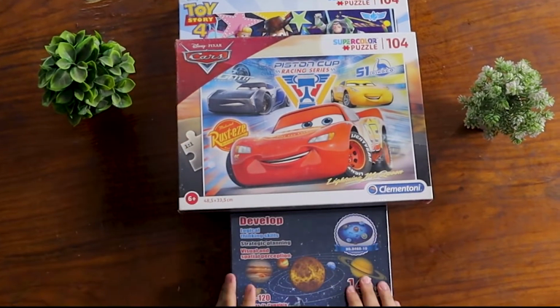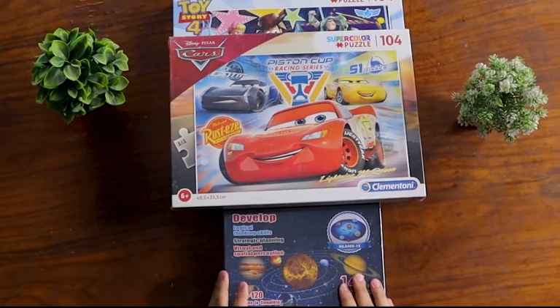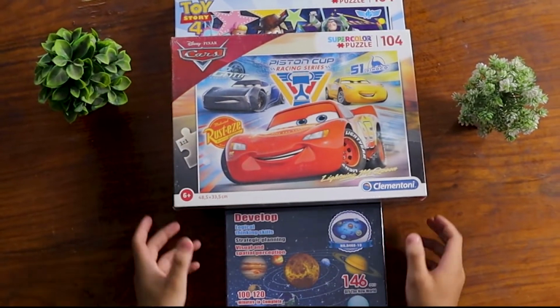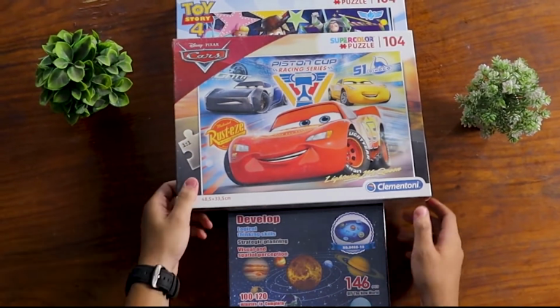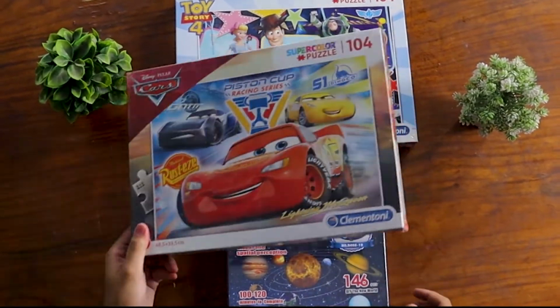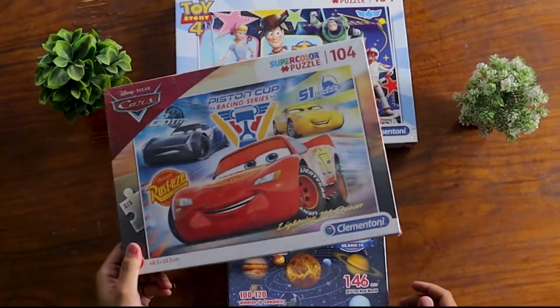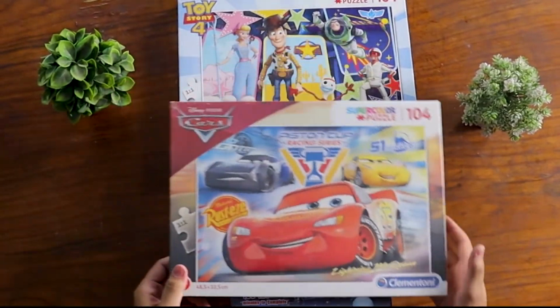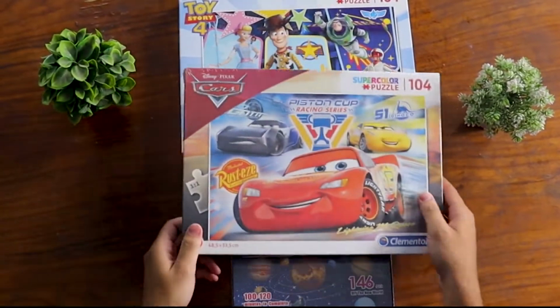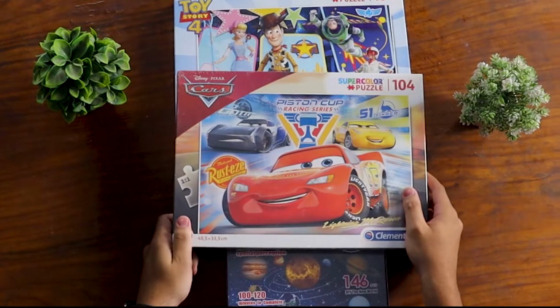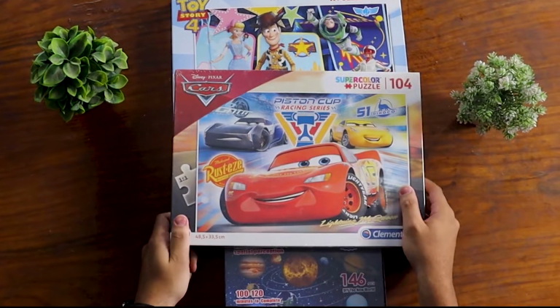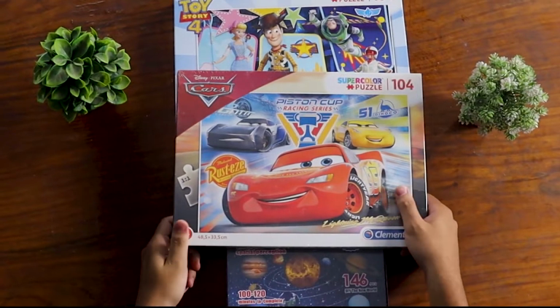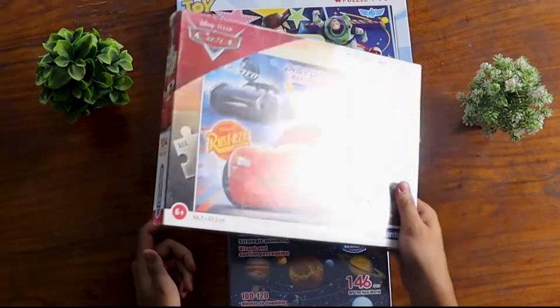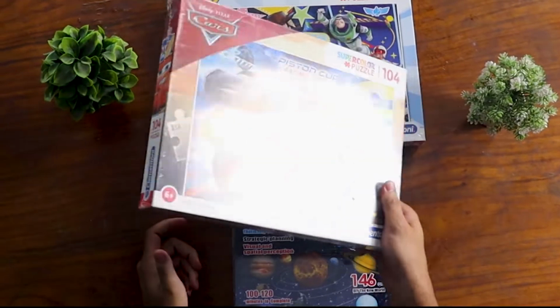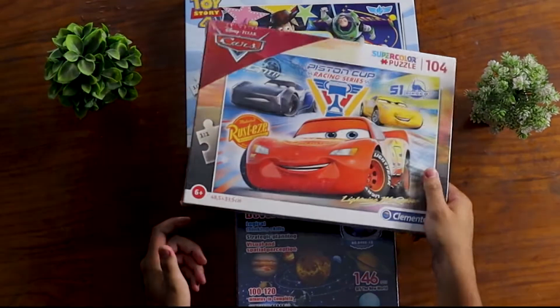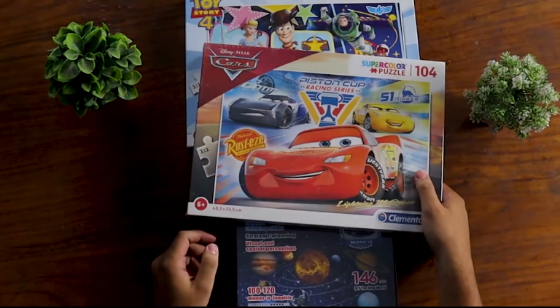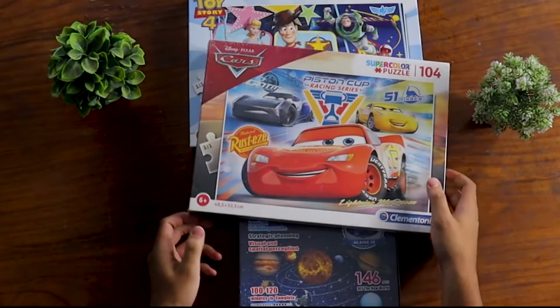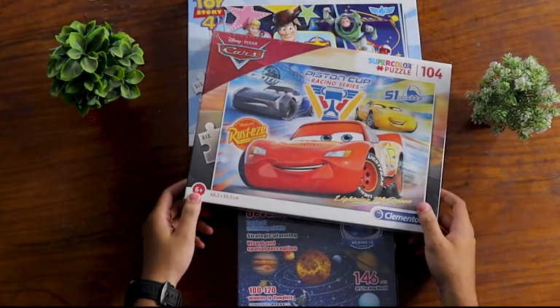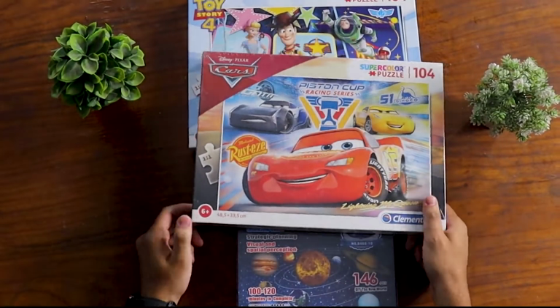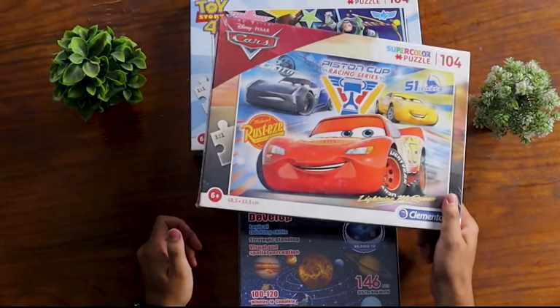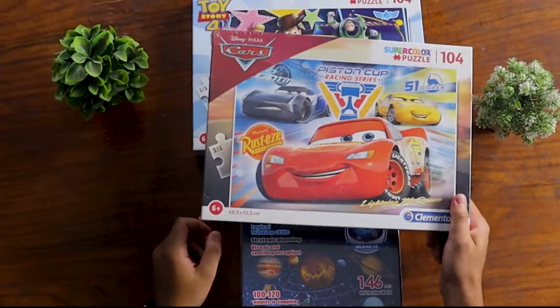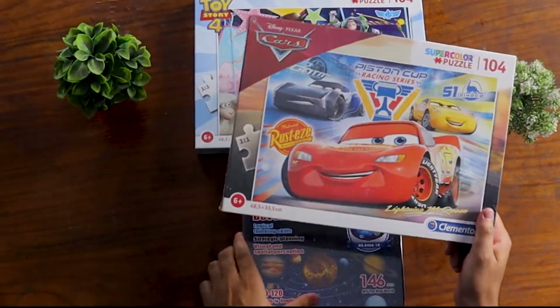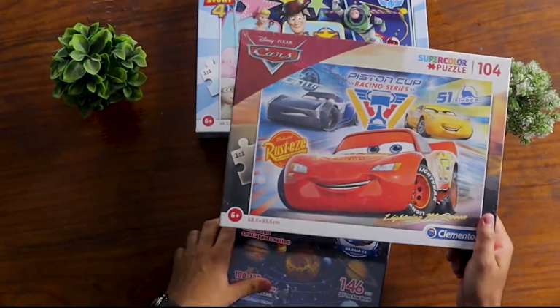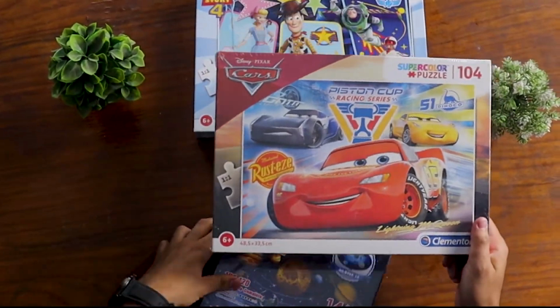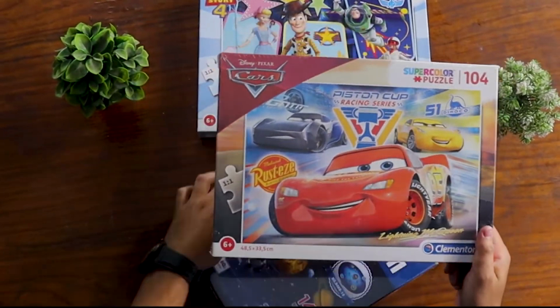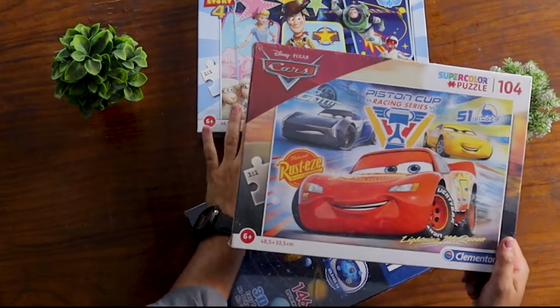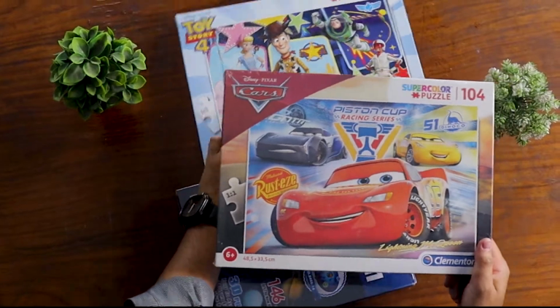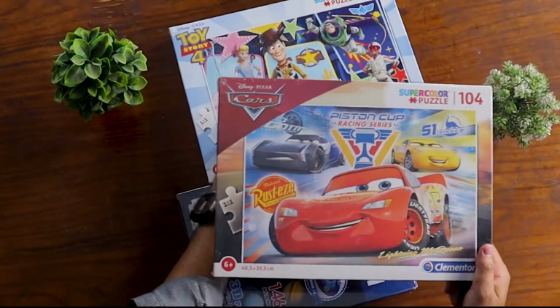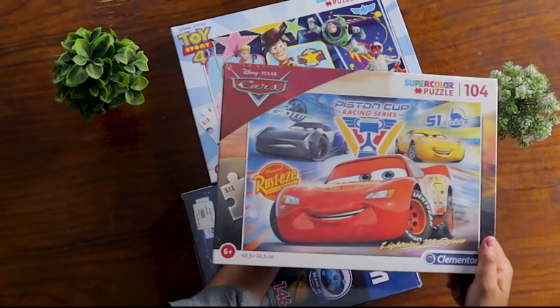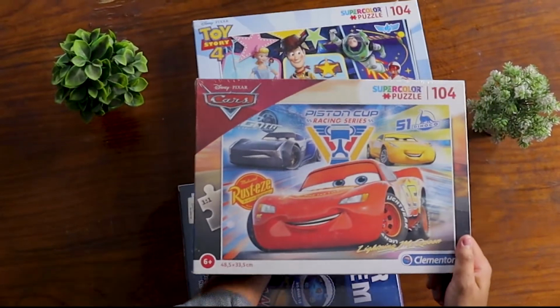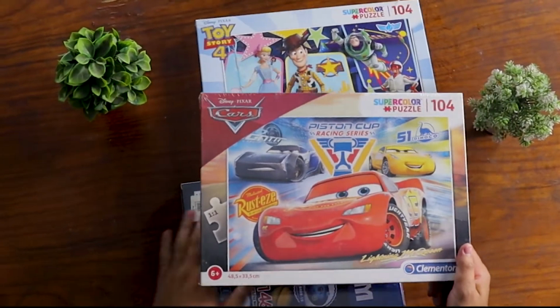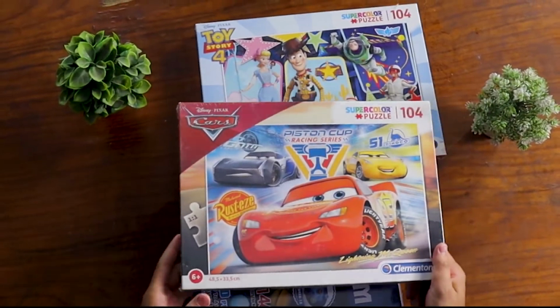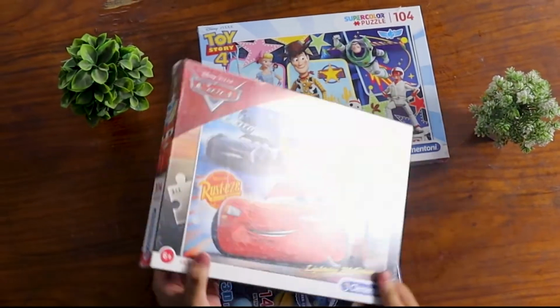There are some more things that we can open. Car lovers are so much and famous. So I will show you the car section and see how the puzzles are available.